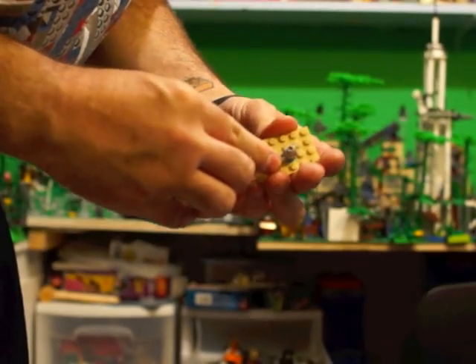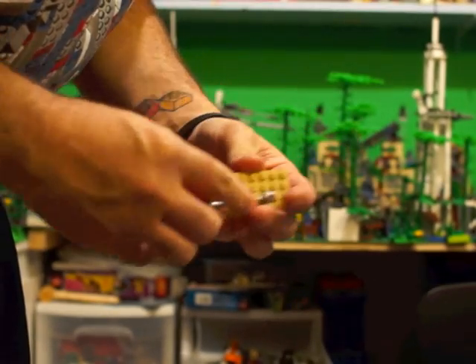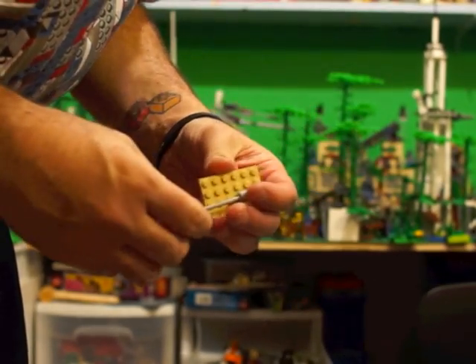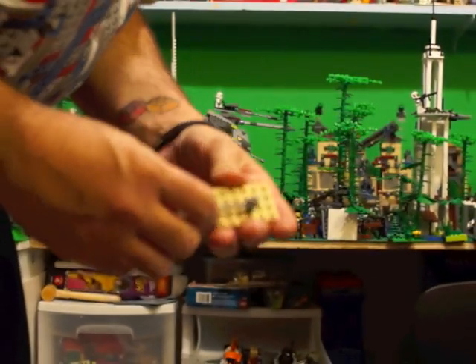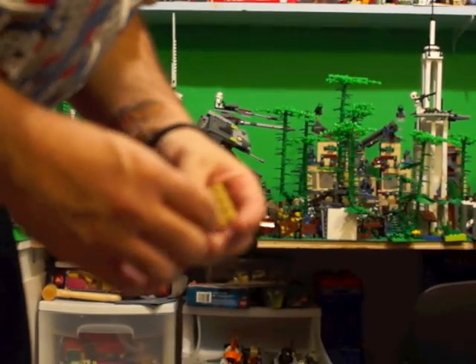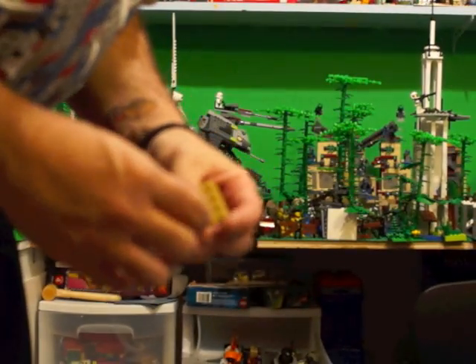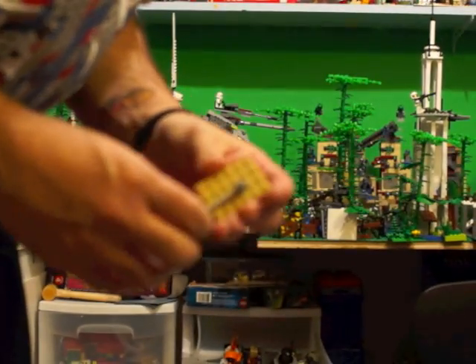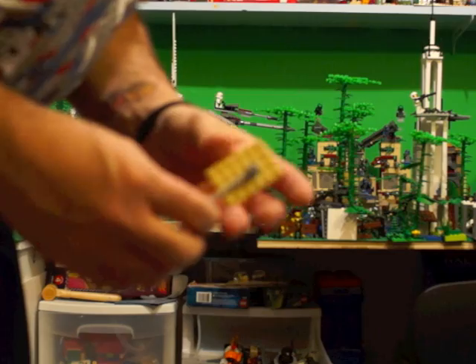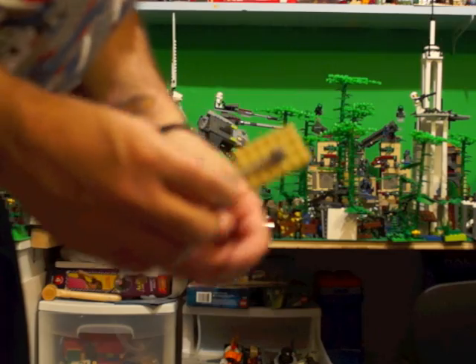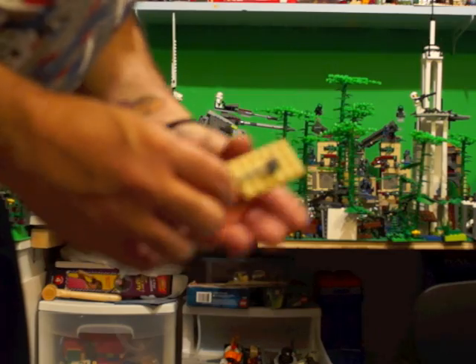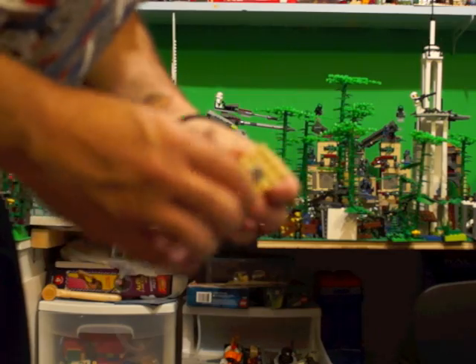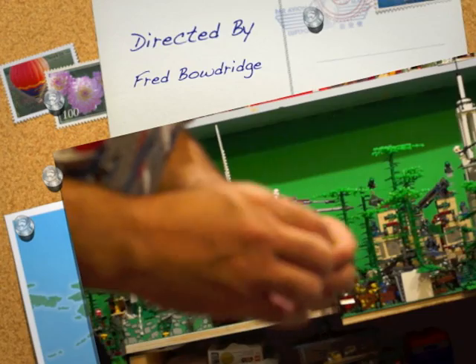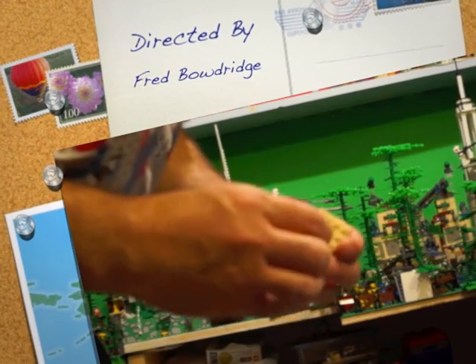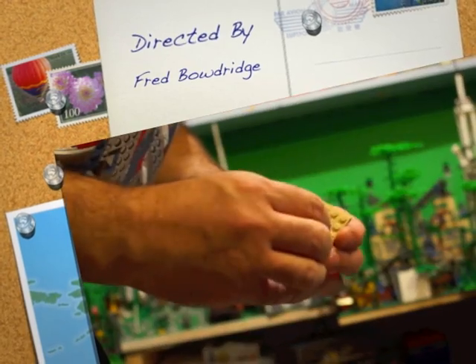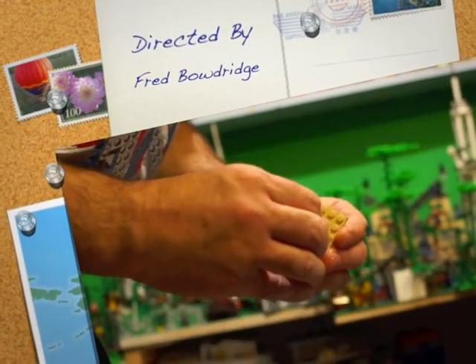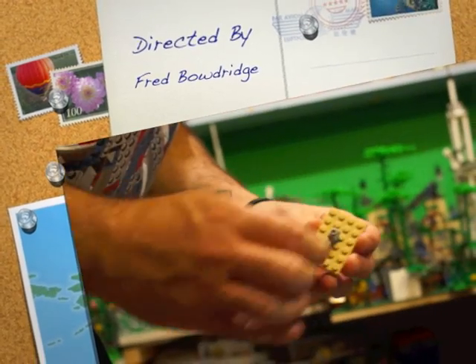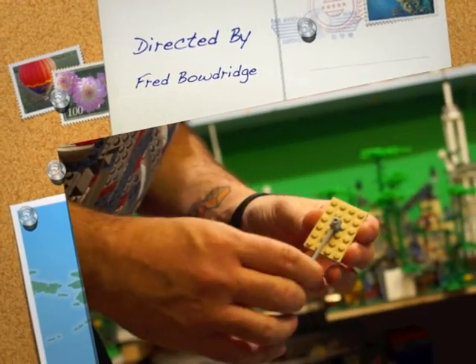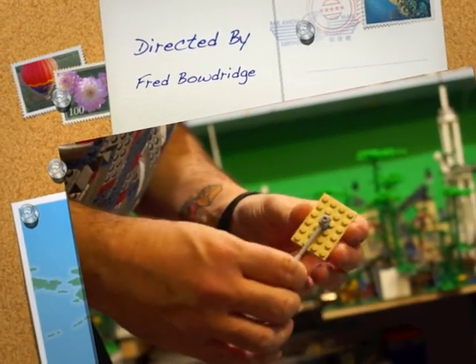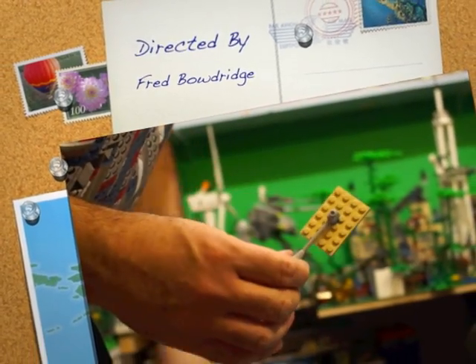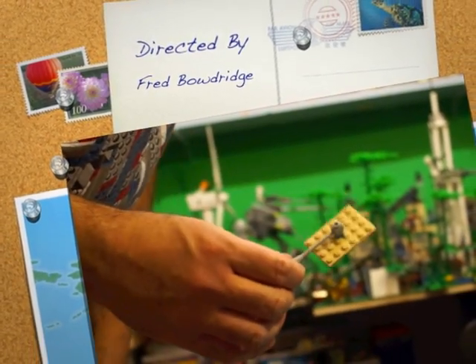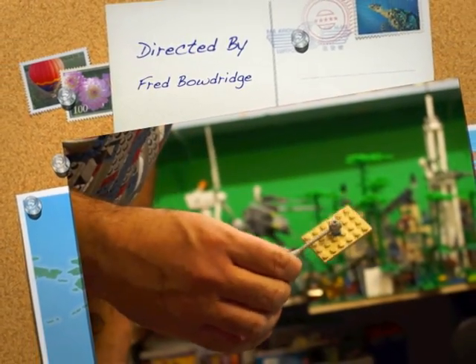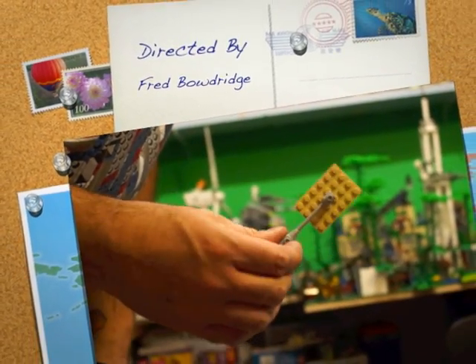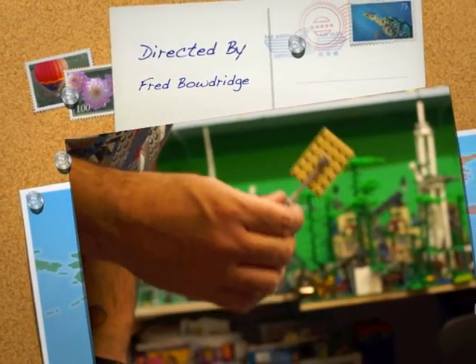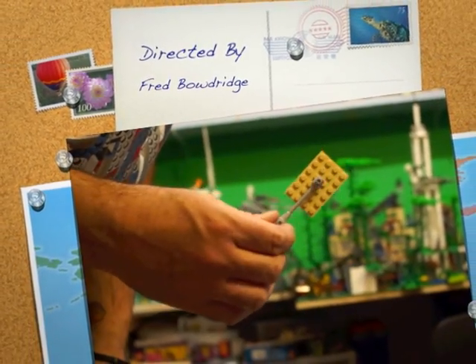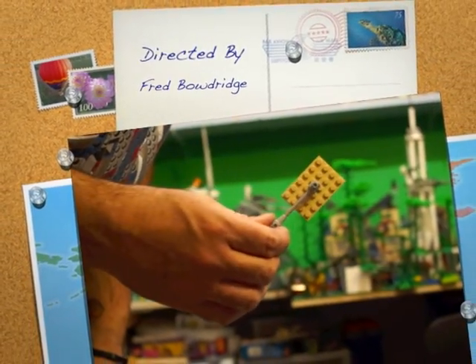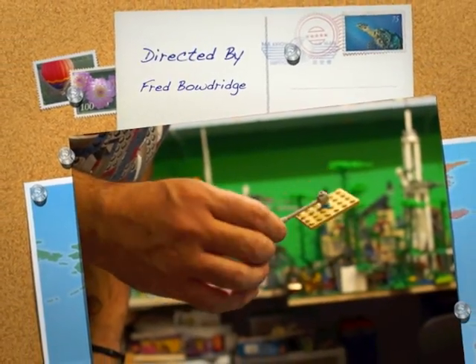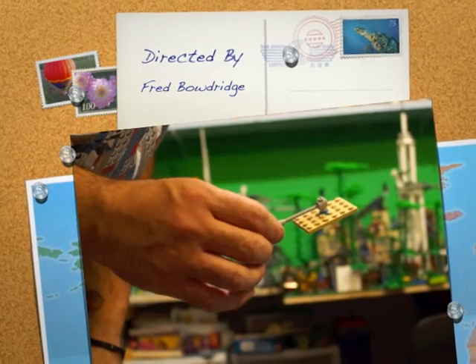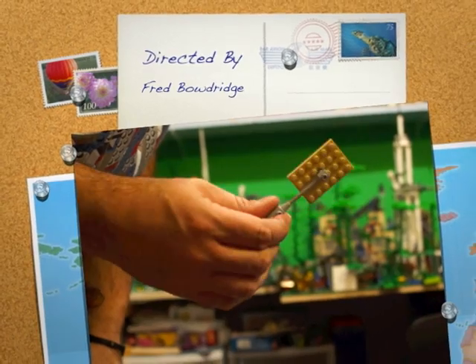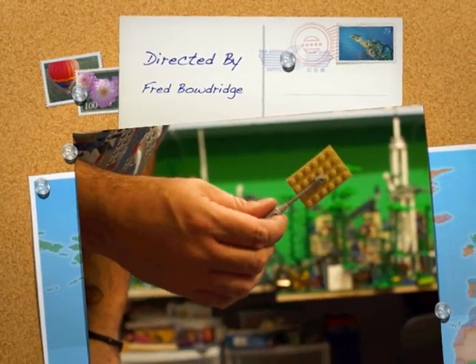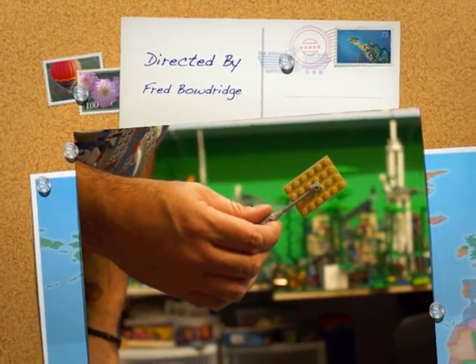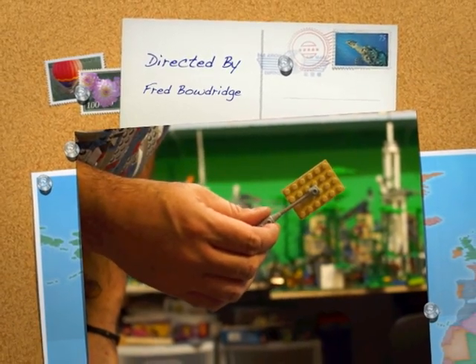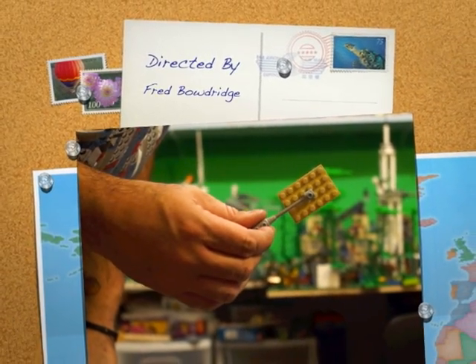So that's your Q&A question of the week: how do you put a round stud in between your other studs on a Lego brick?